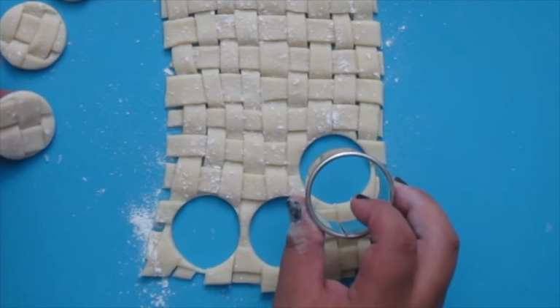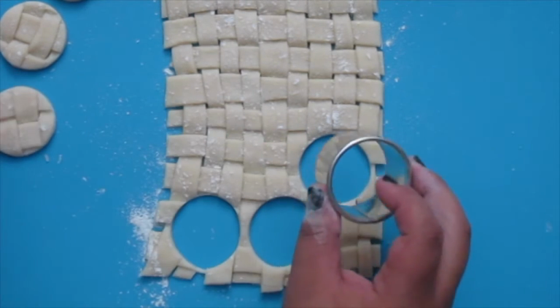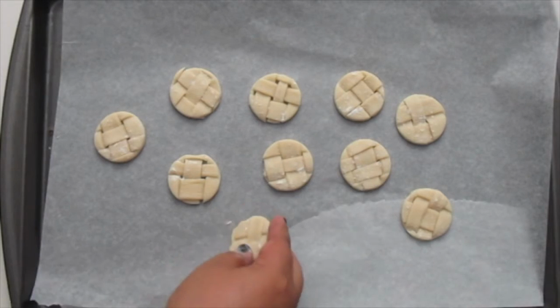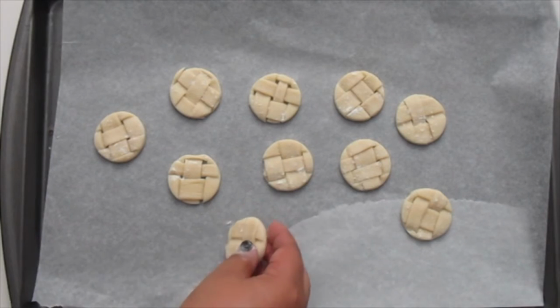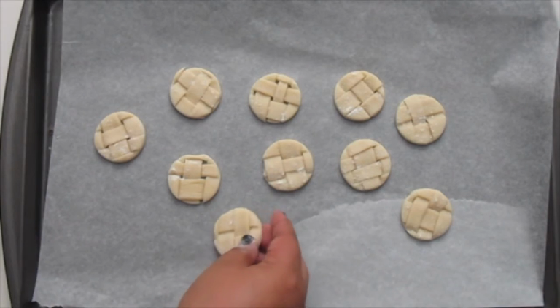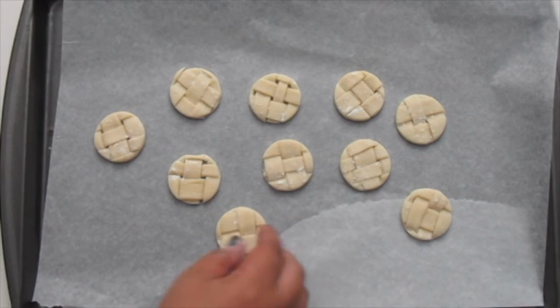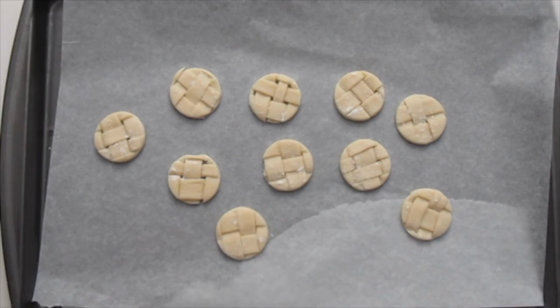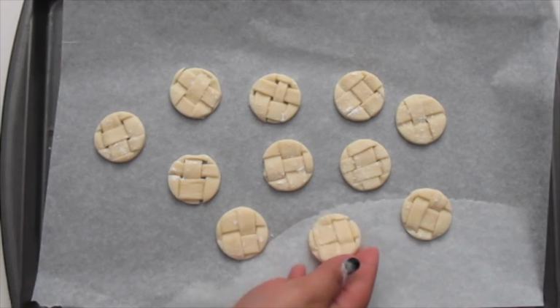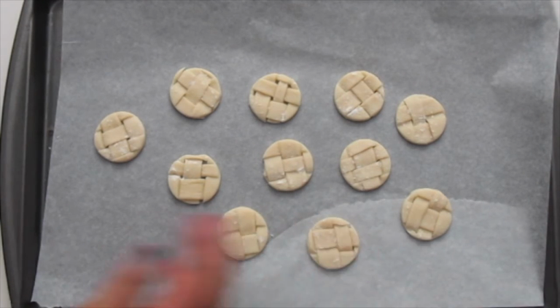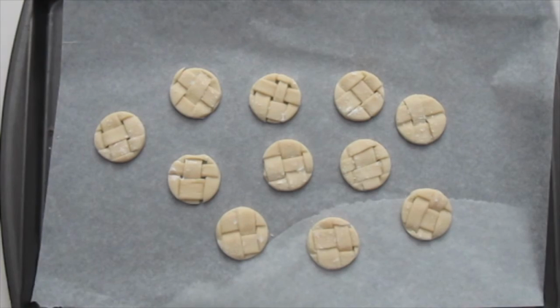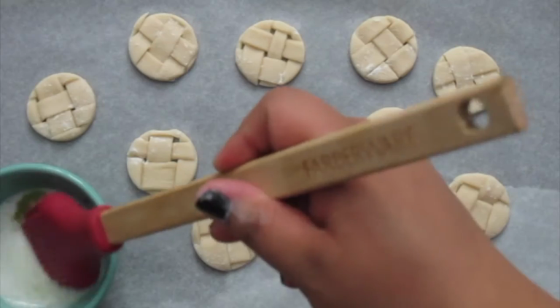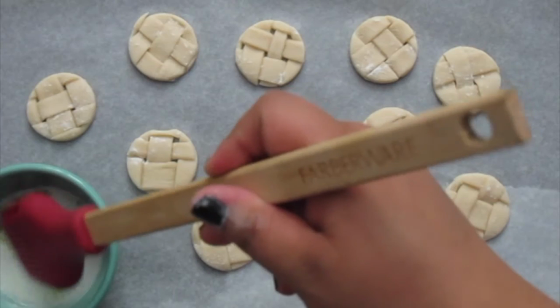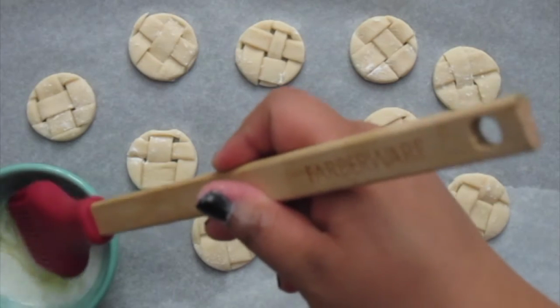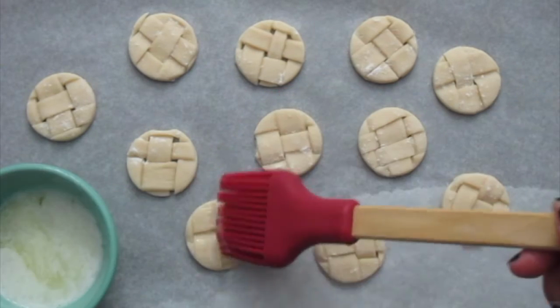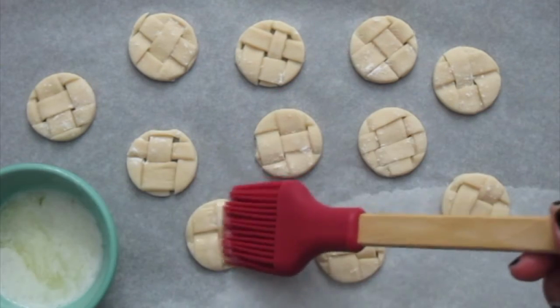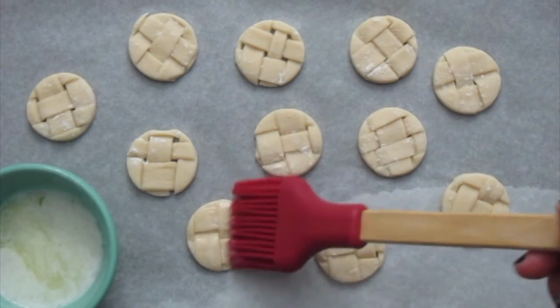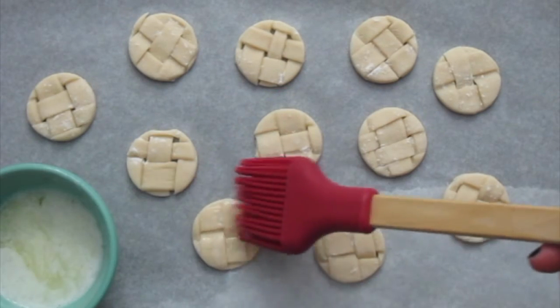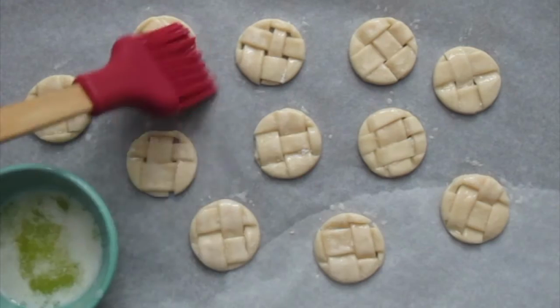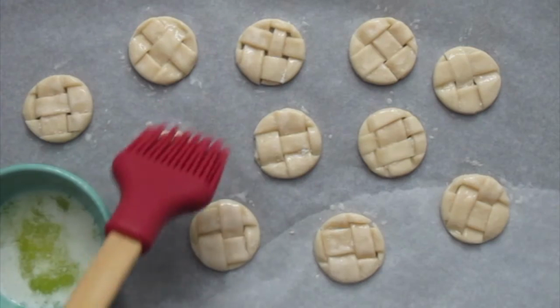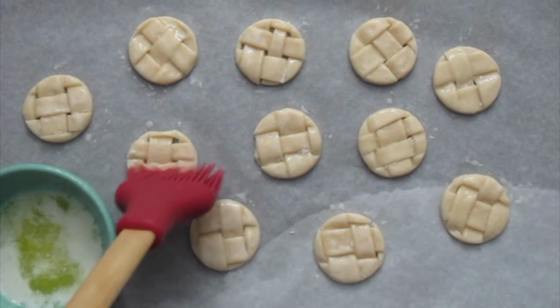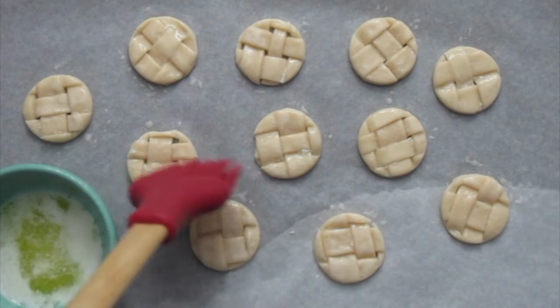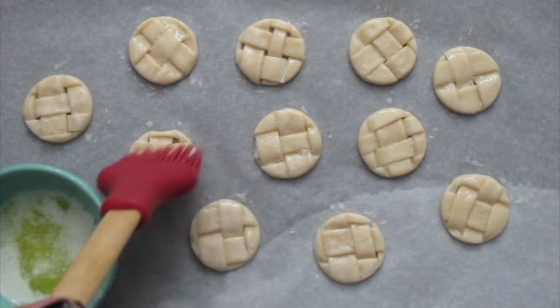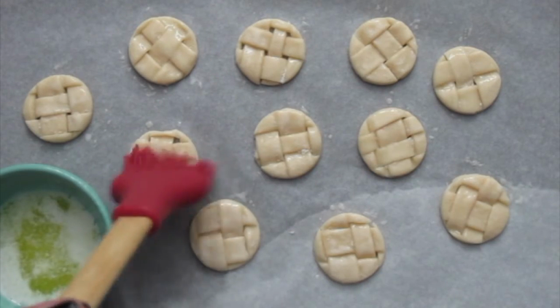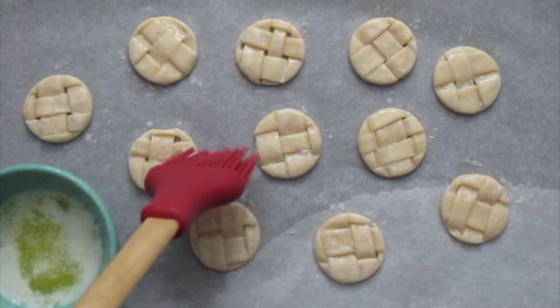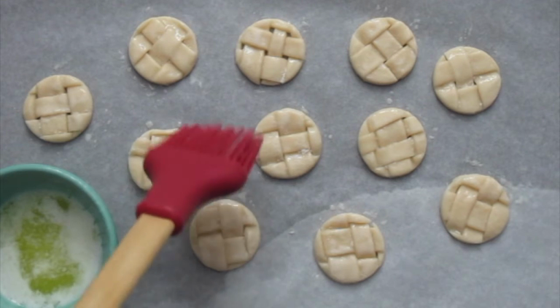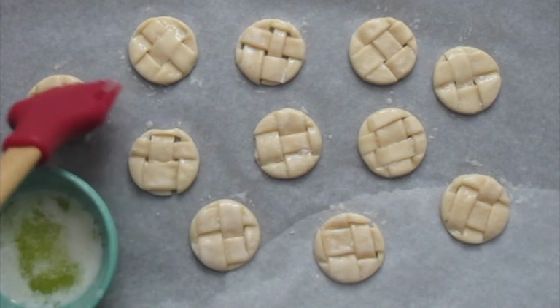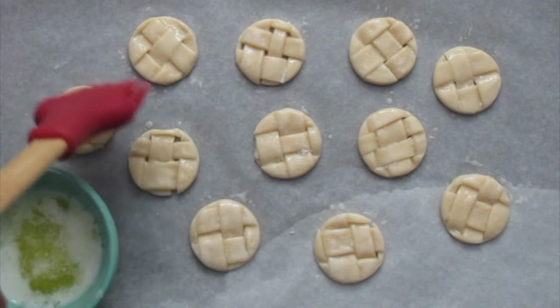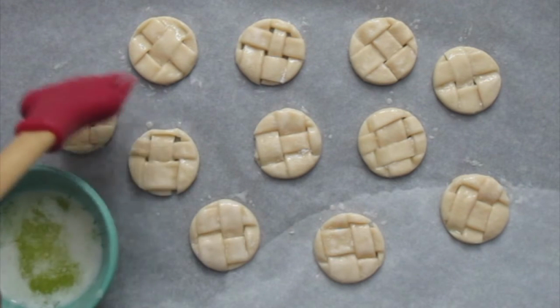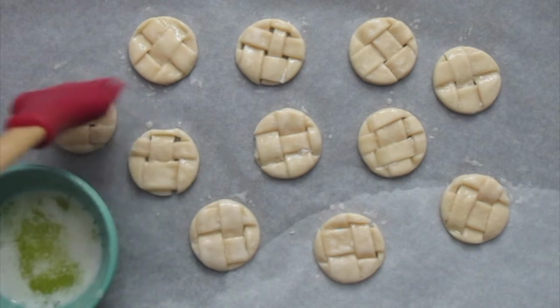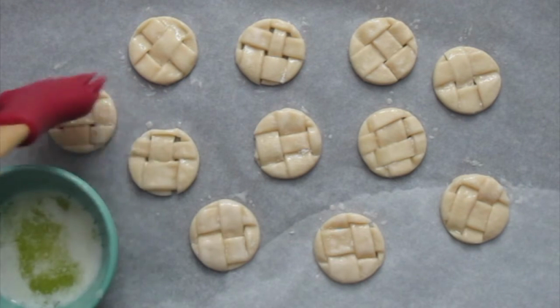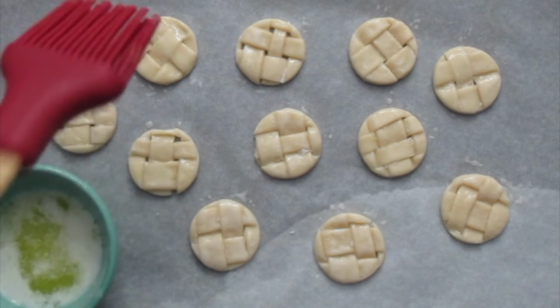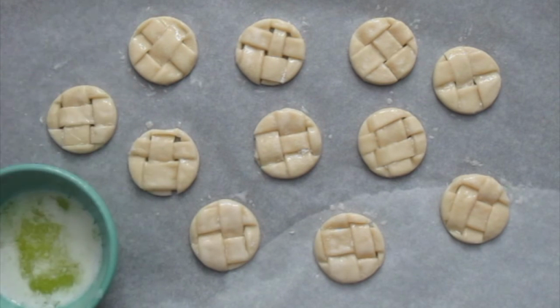Then place them on a baking sheet, and you're going to lightly butter the surfaces. Bake them at 350 degrees for 18 to 20 minutes, or until golden brown.